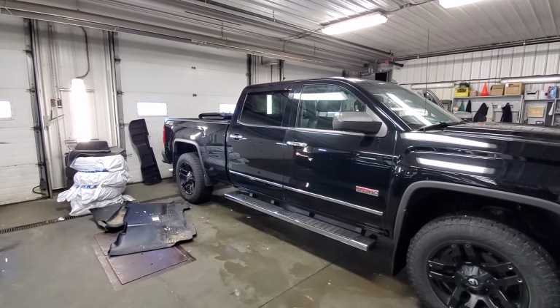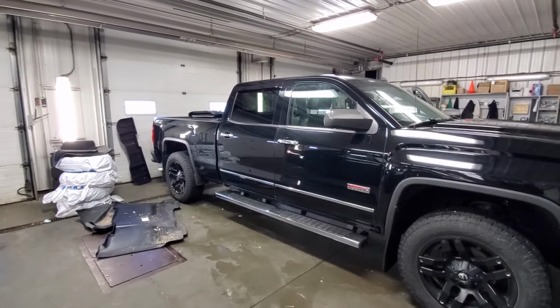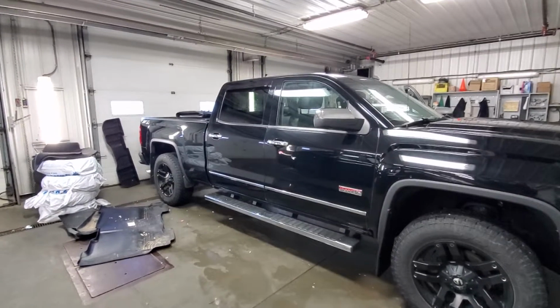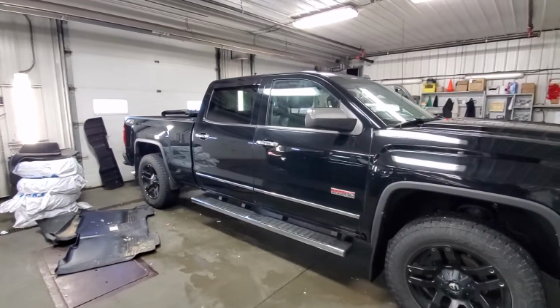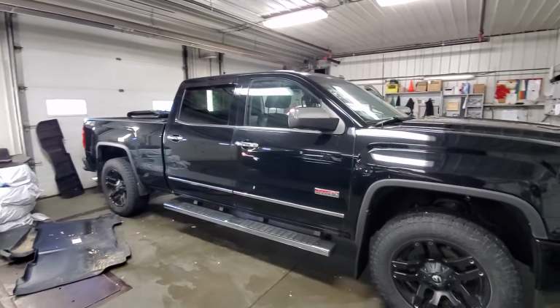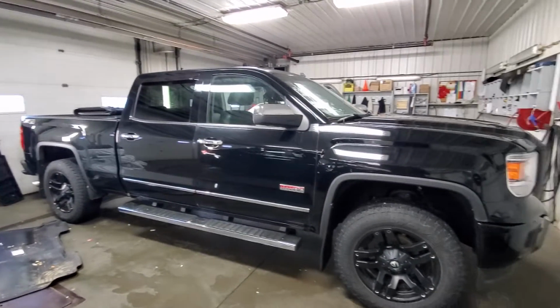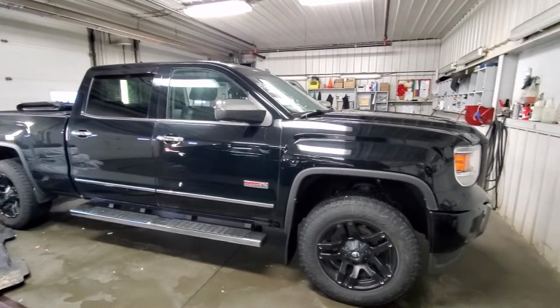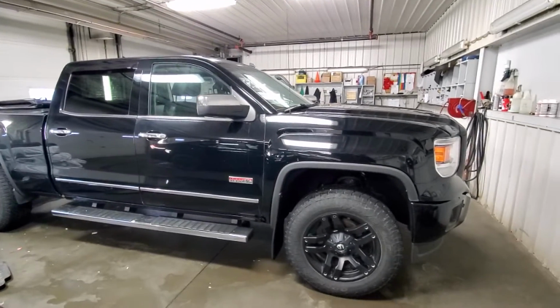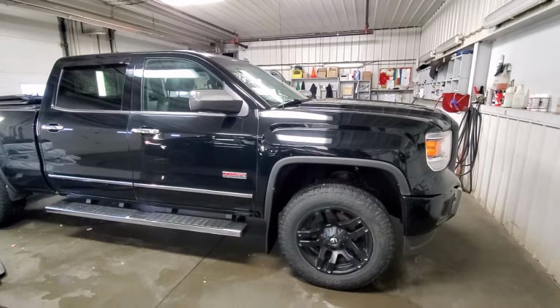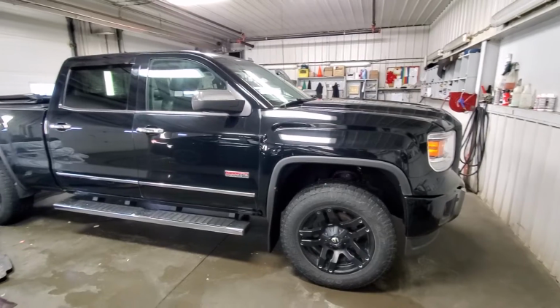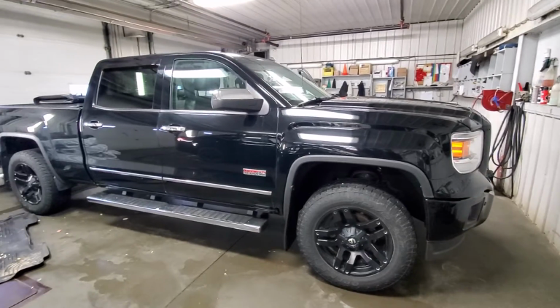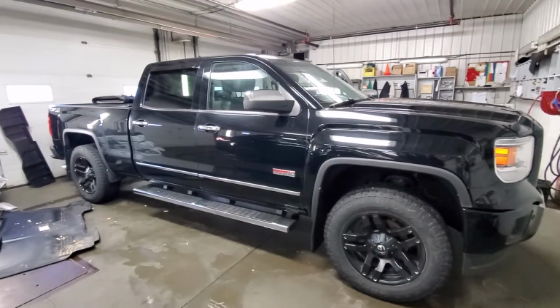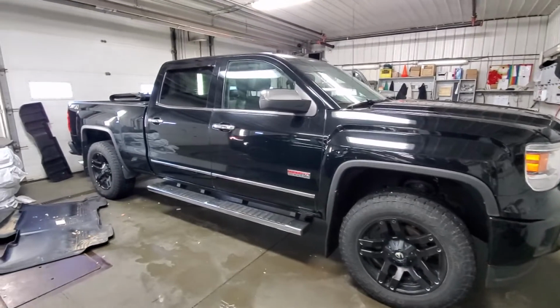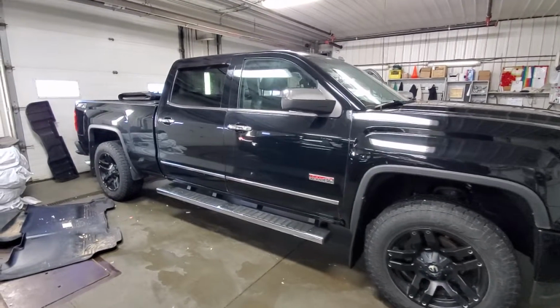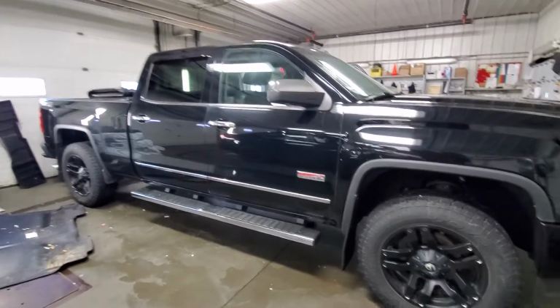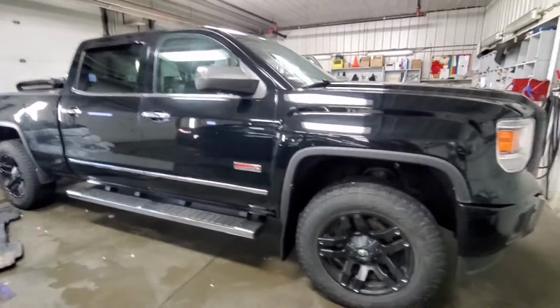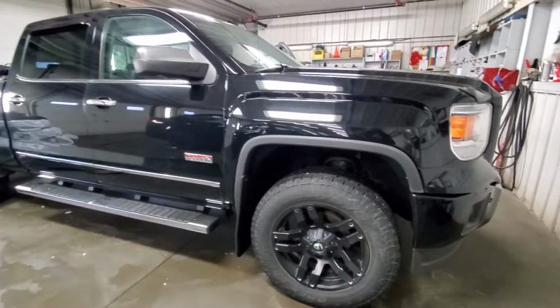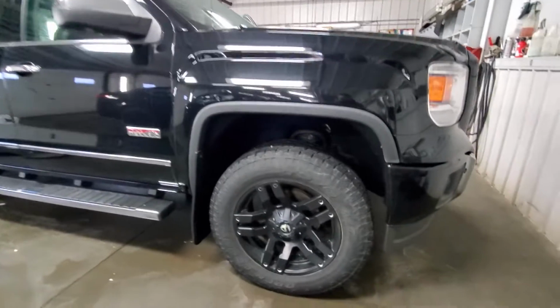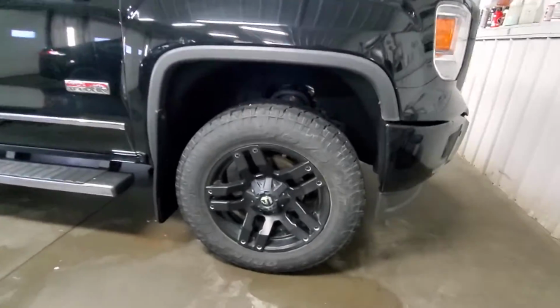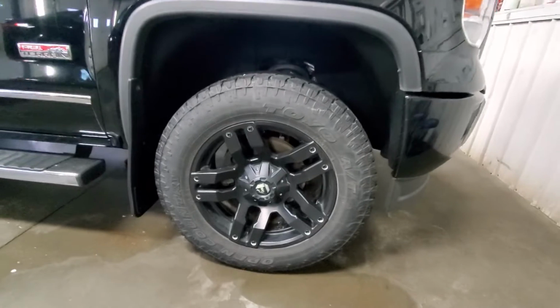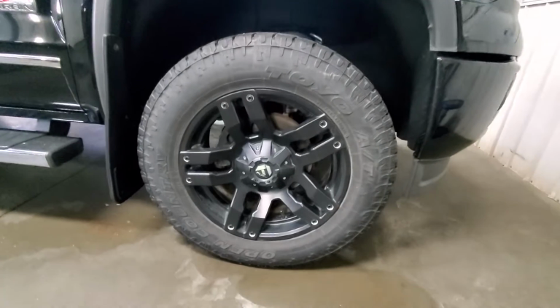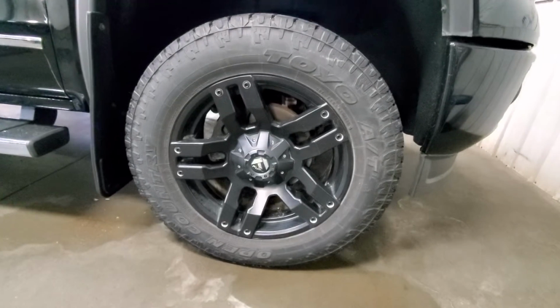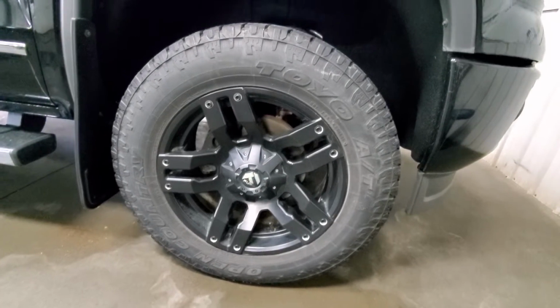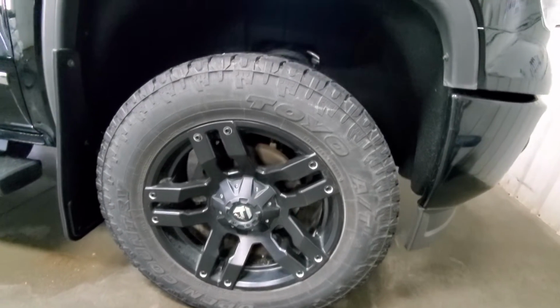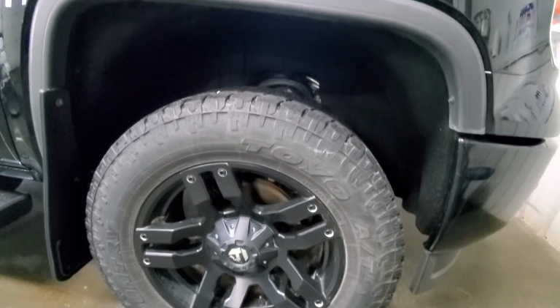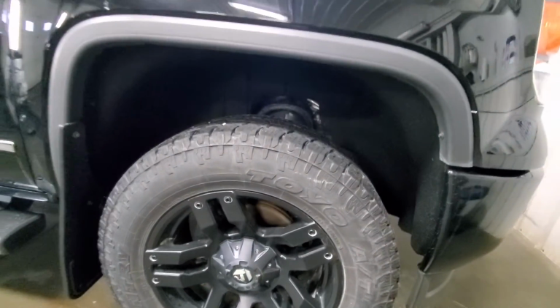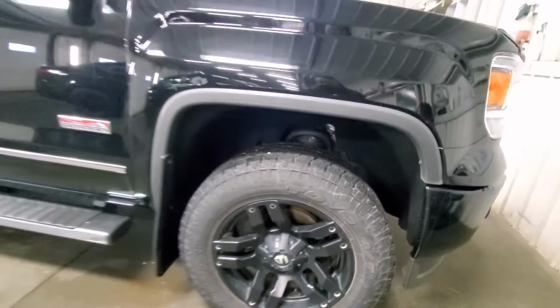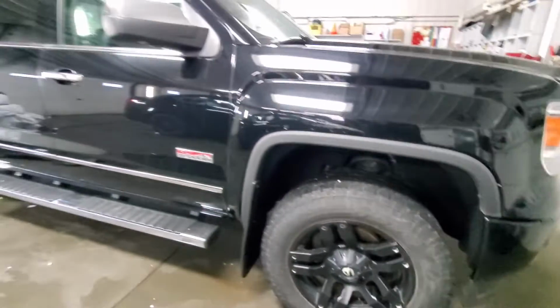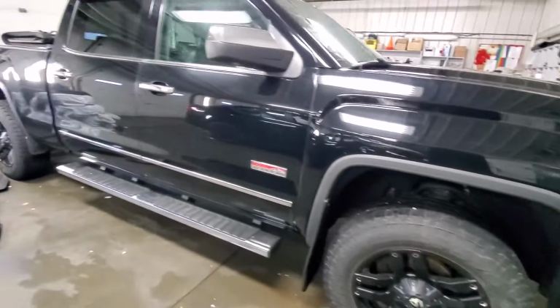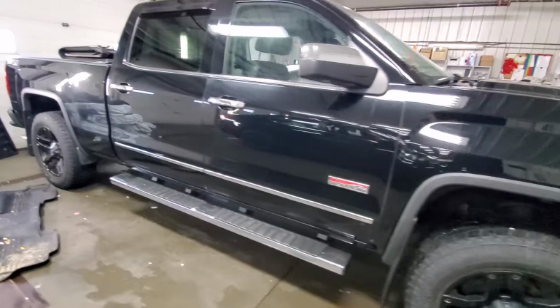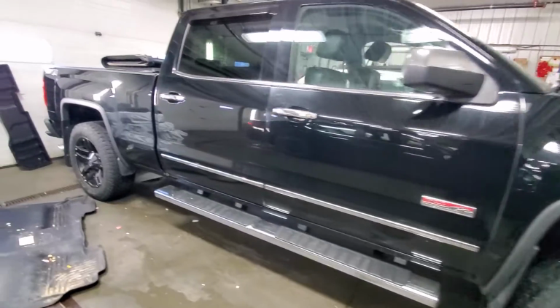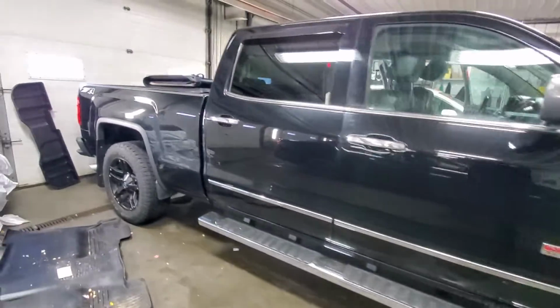Good afternoon, Harpy here from Chevron Nissan. Here's a quick video on this beautiful 2014 GMC Sierra, just getting detailed. It has a leveling kit, and that's how the body looks from the side.